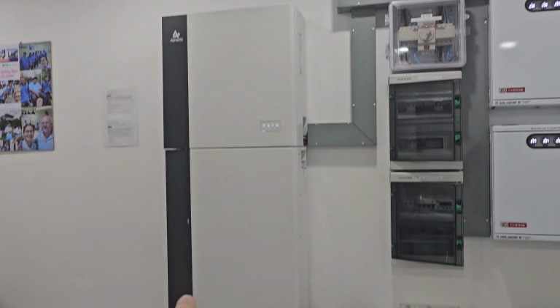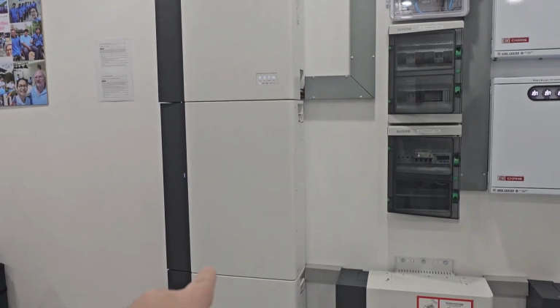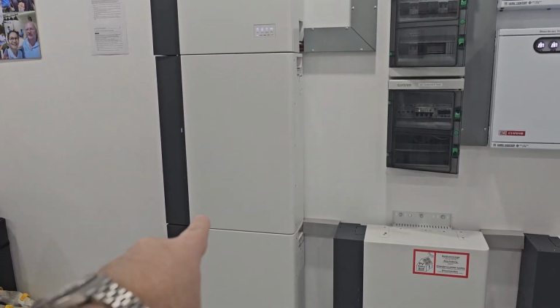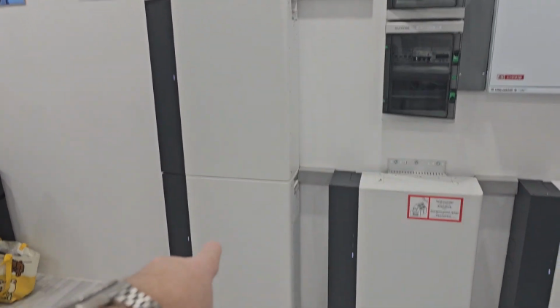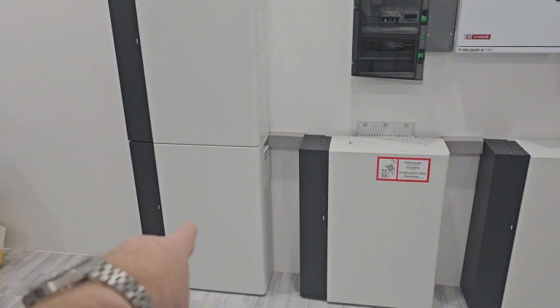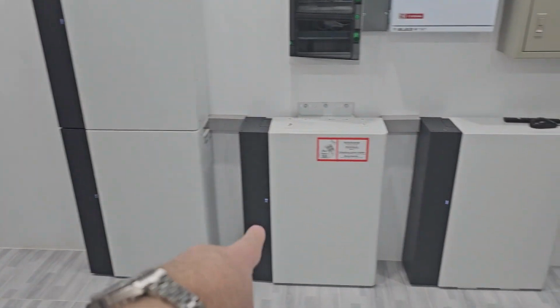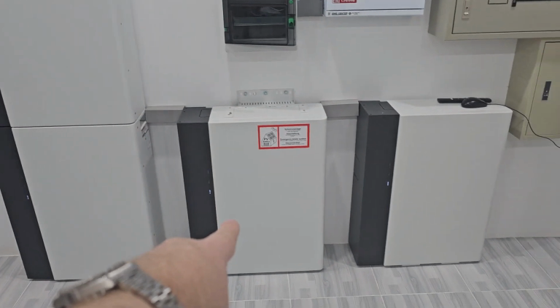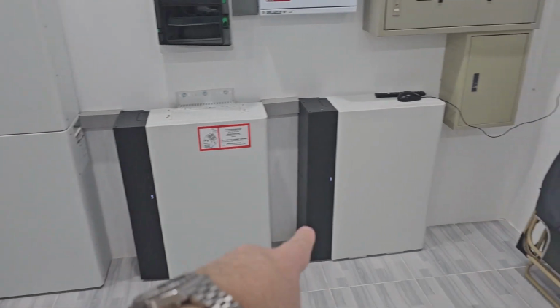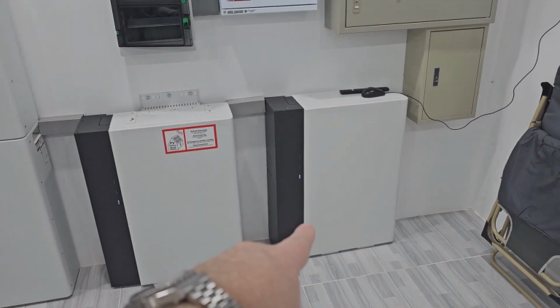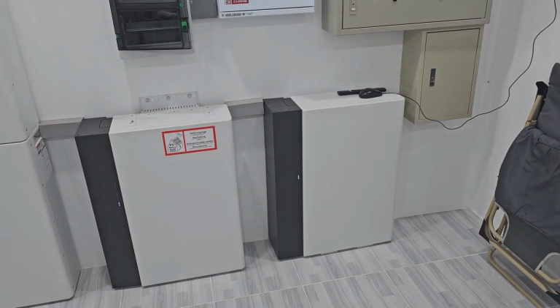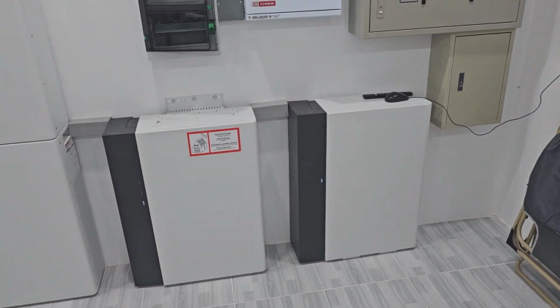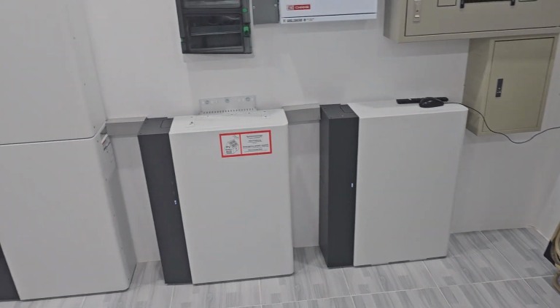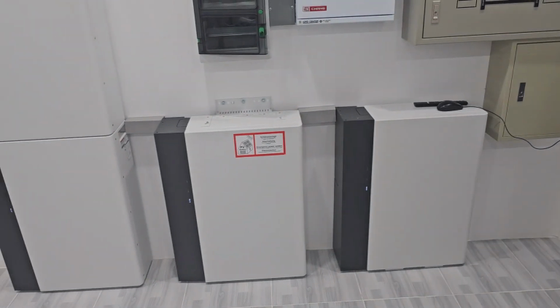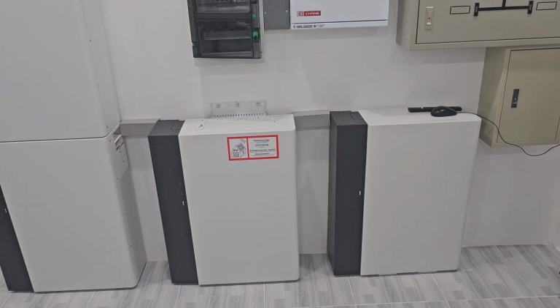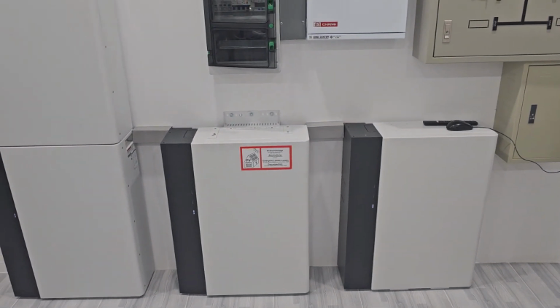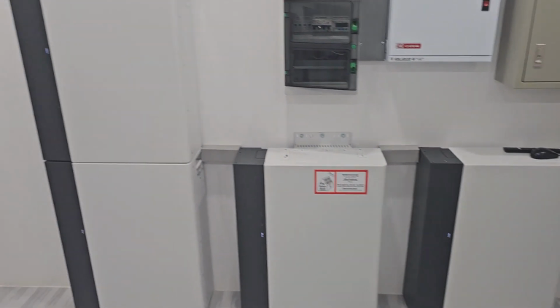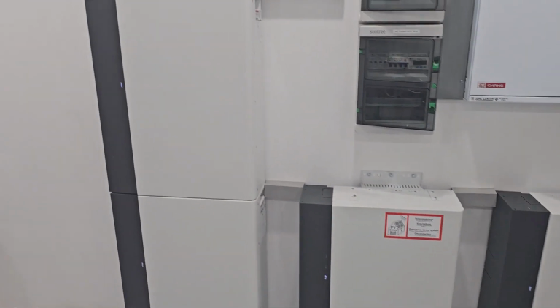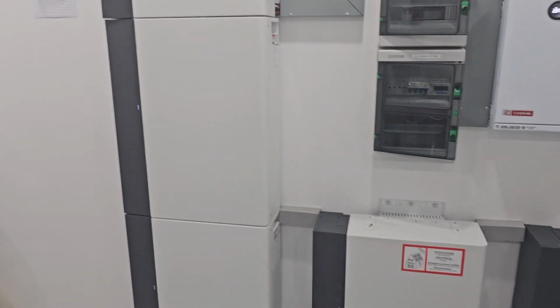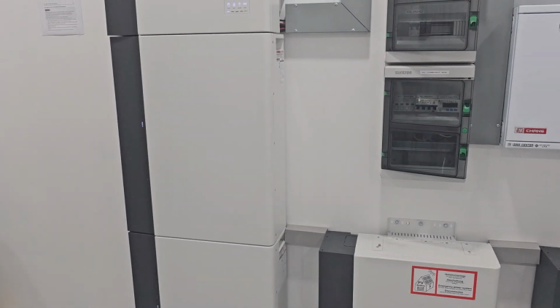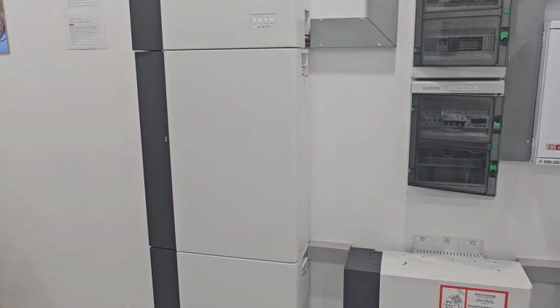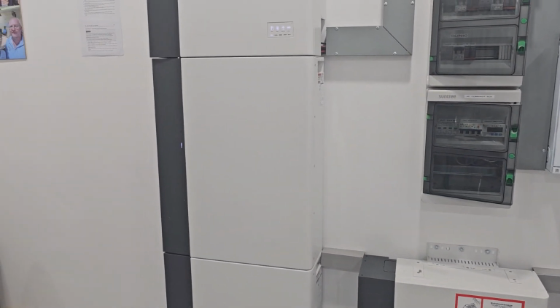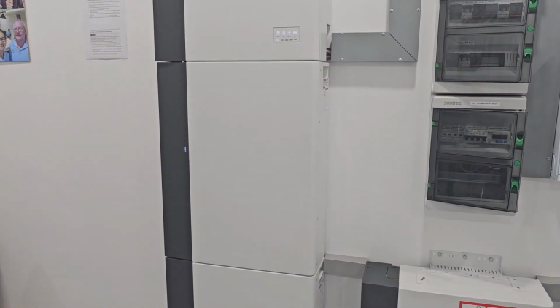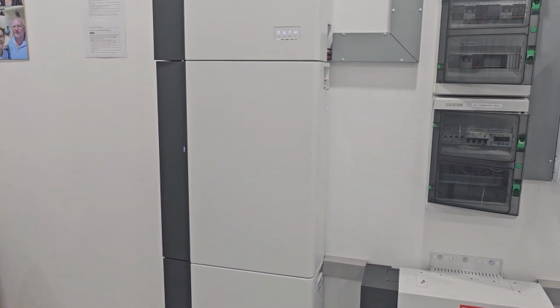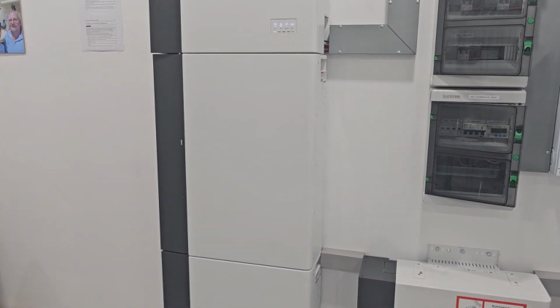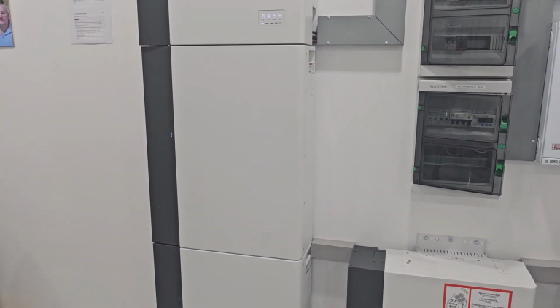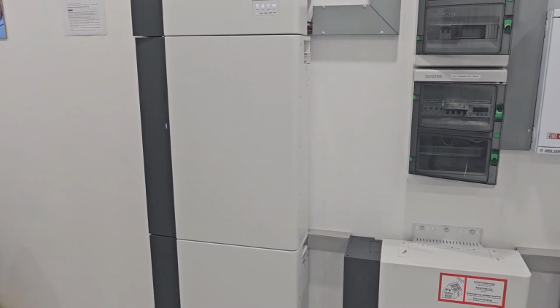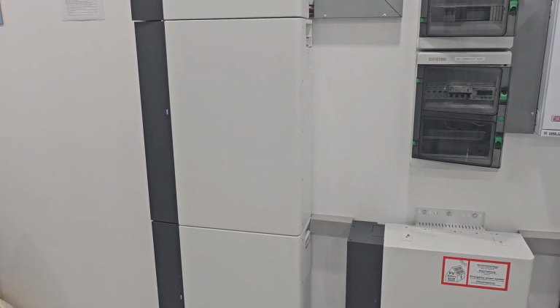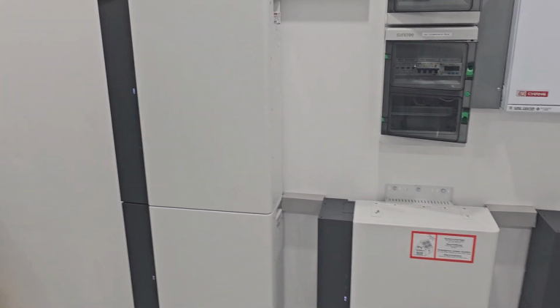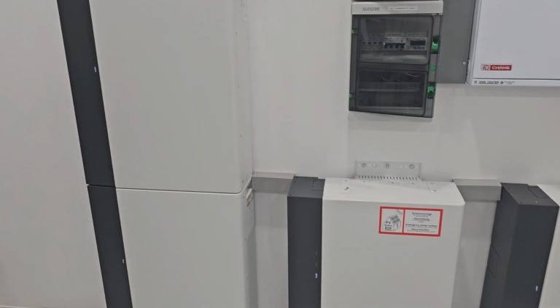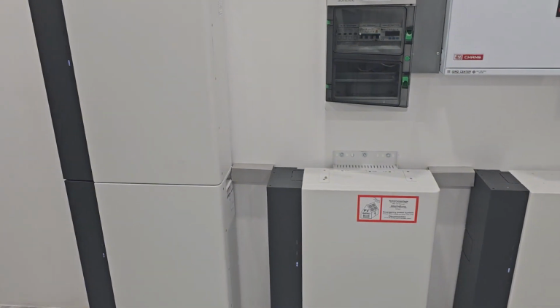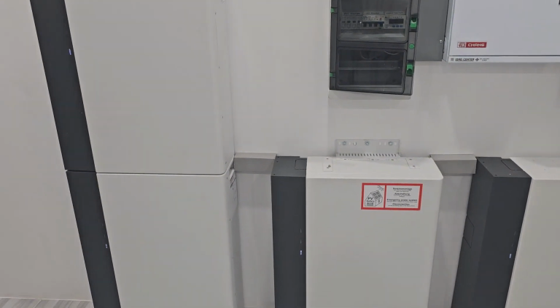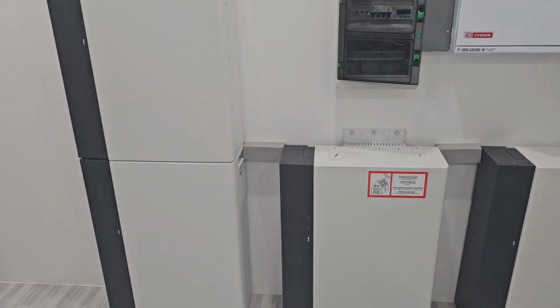We have one battery, two batteries, three batteries, four batteries. One battery is a little bit more than eight kilowatt hours, so we are looking at about 32 kilowatt hours here.